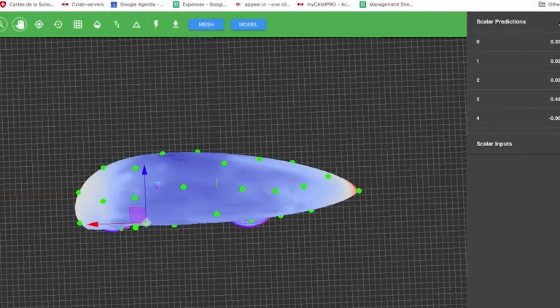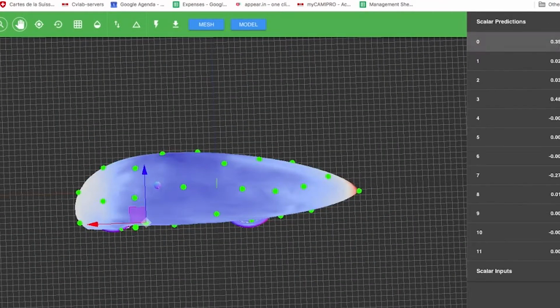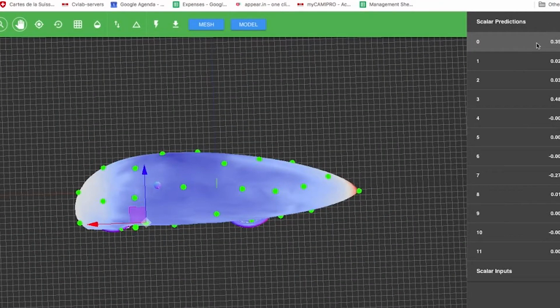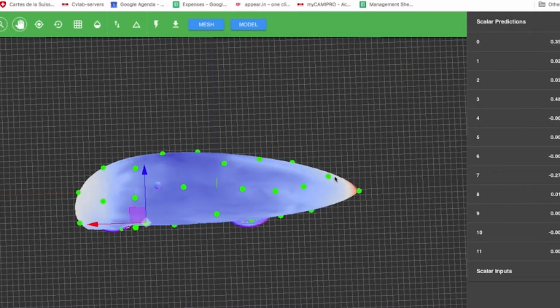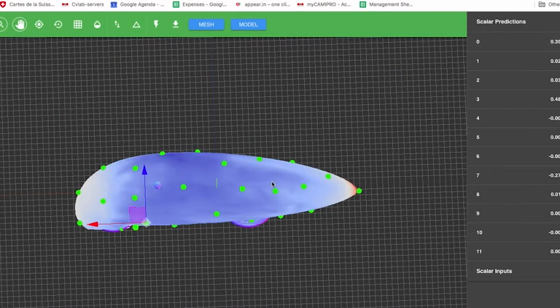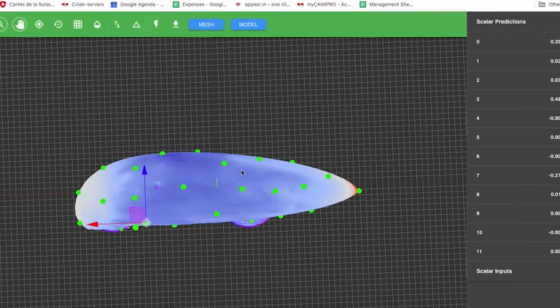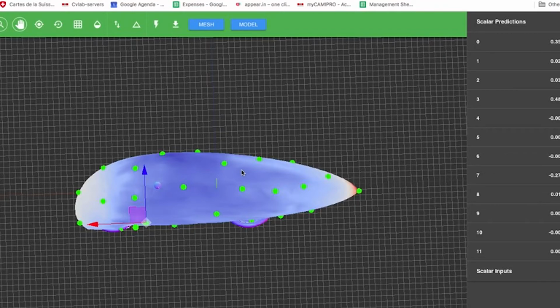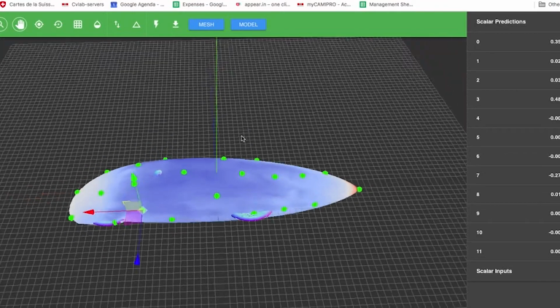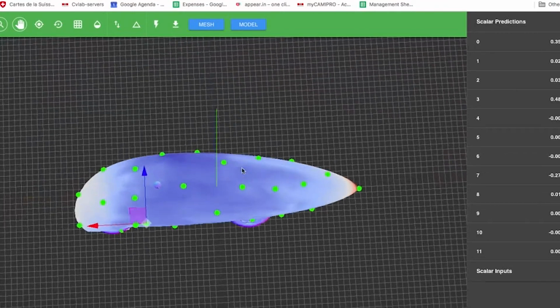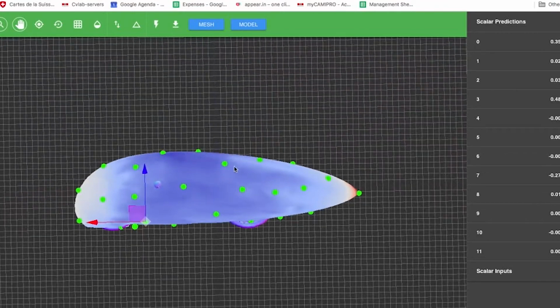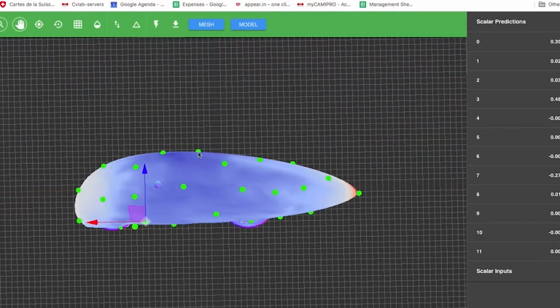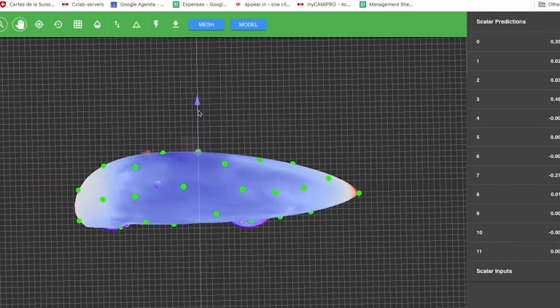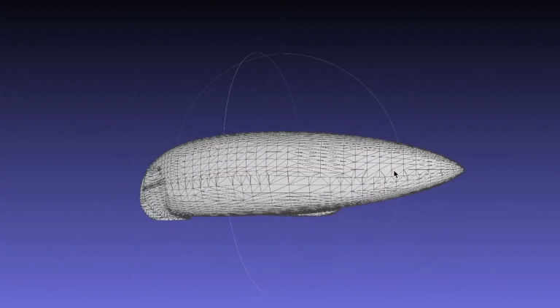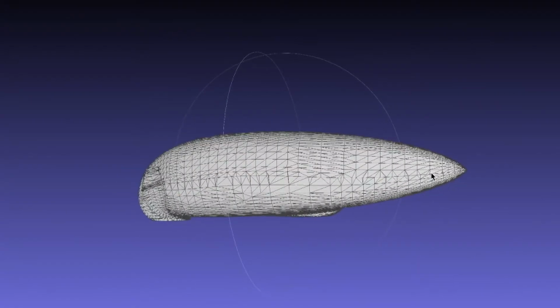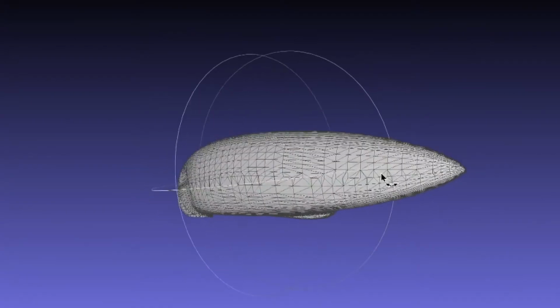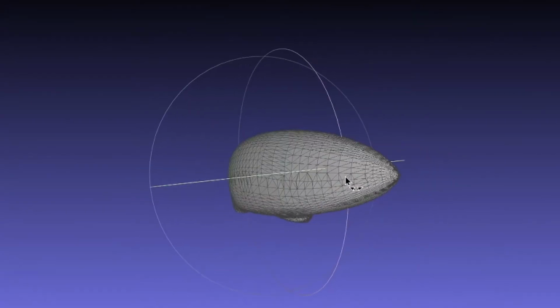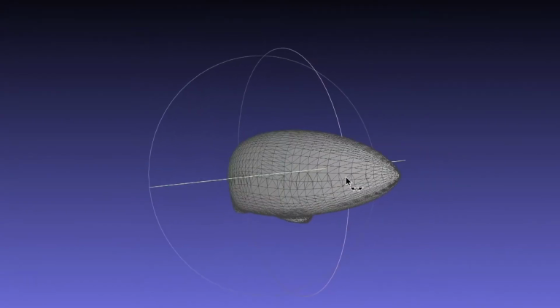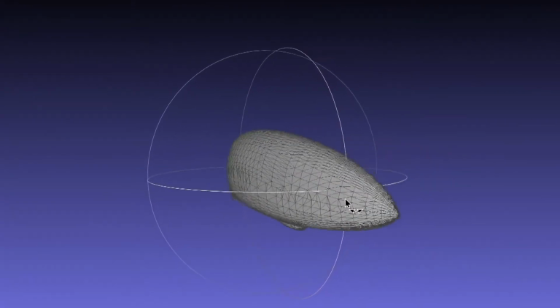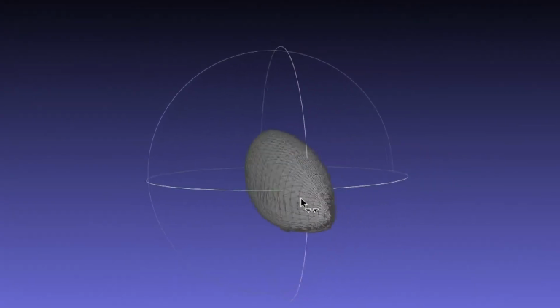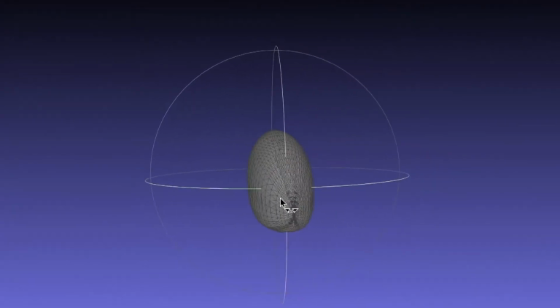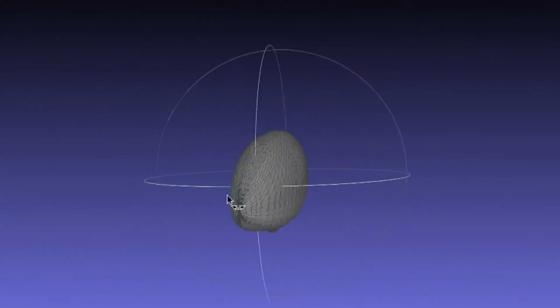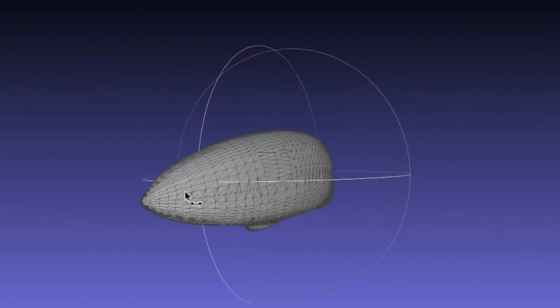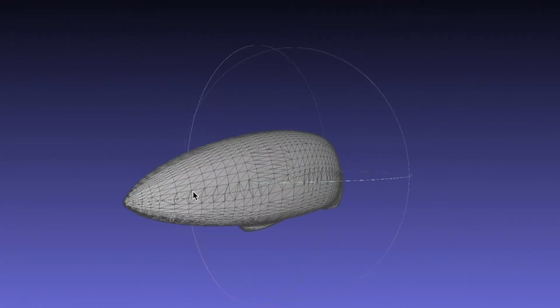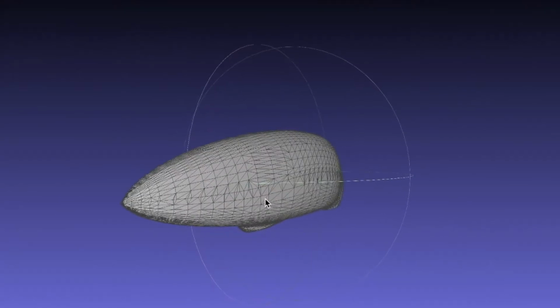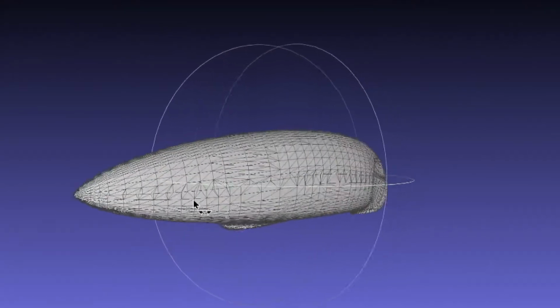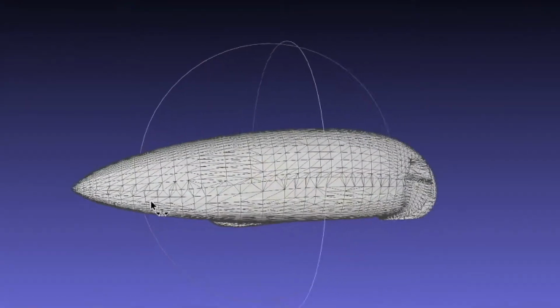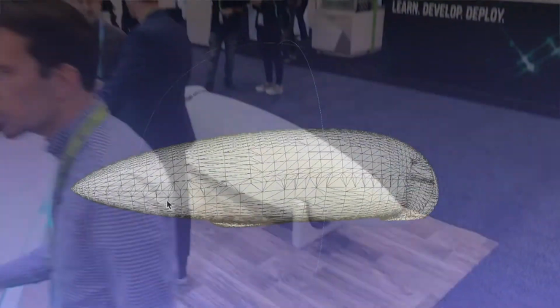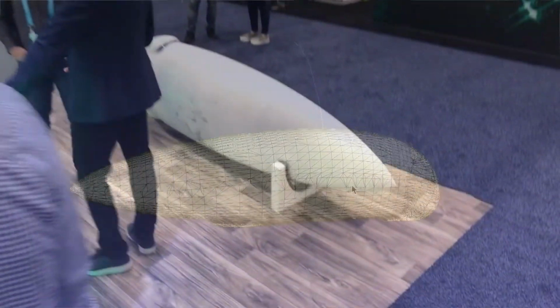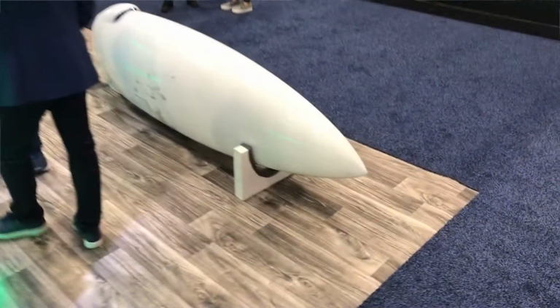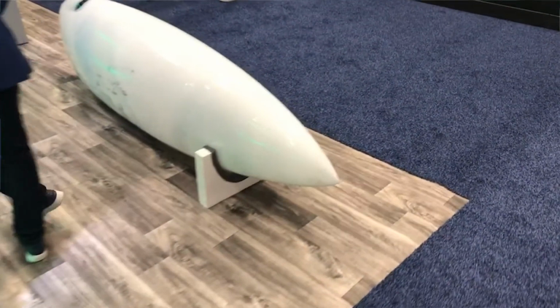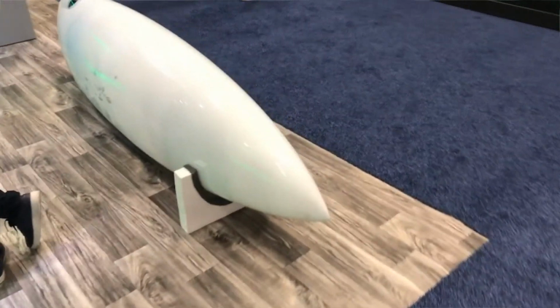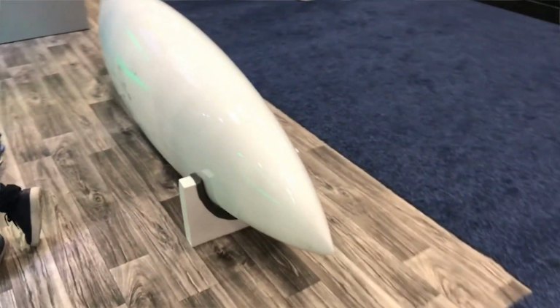We fit these simulations to our software and it learns to reproduce the simulation directly by looking at a mesh representation of this geometry. This is the bike.